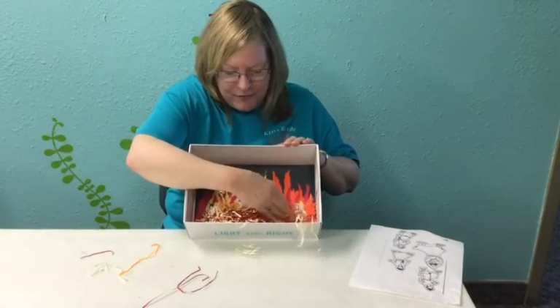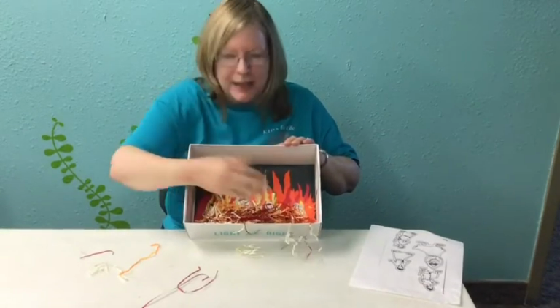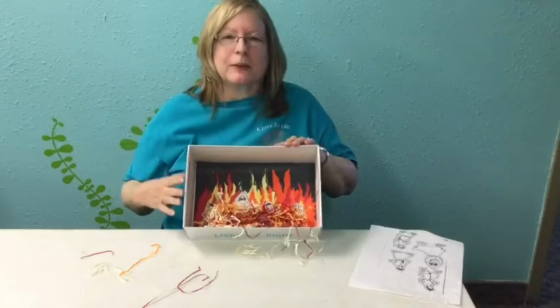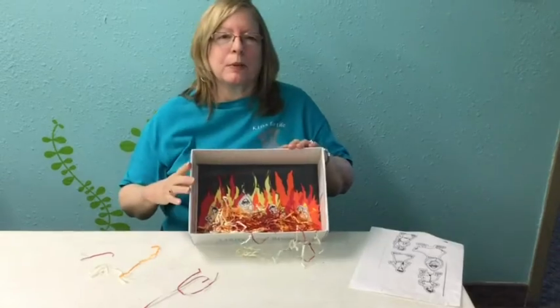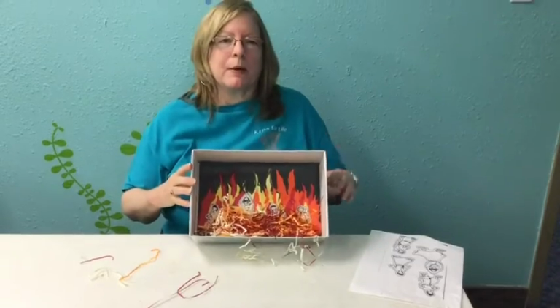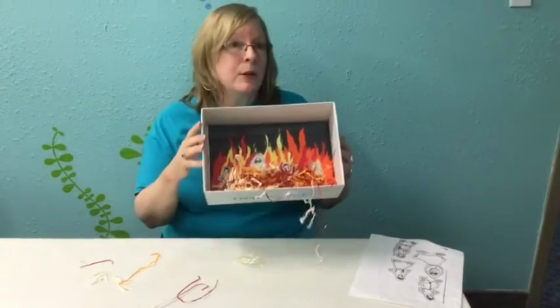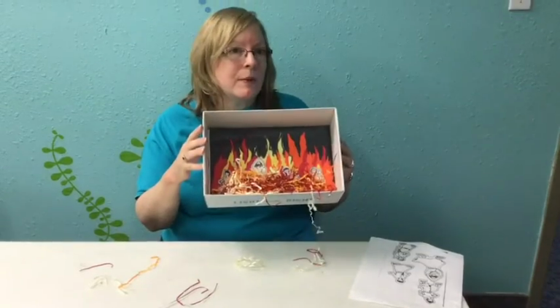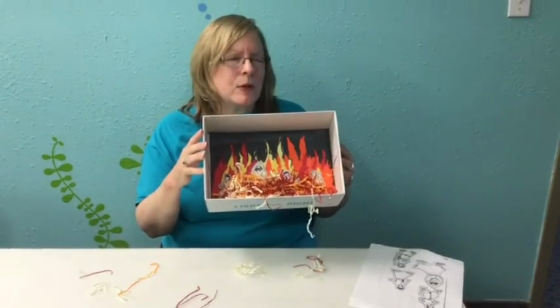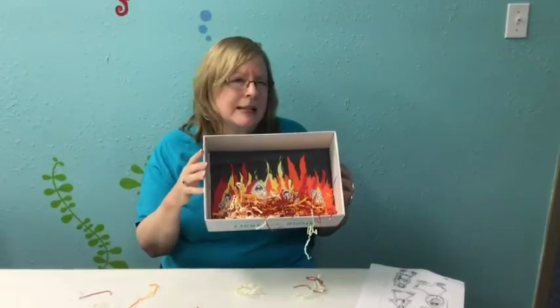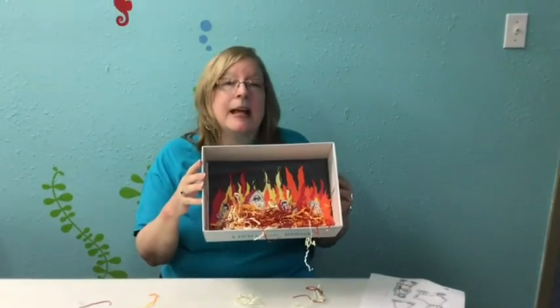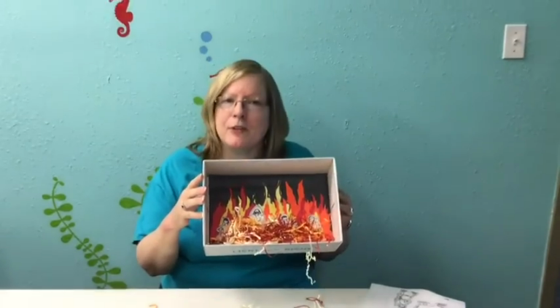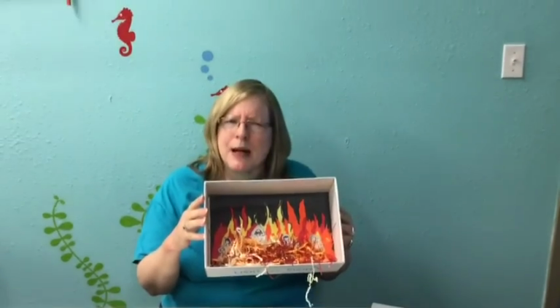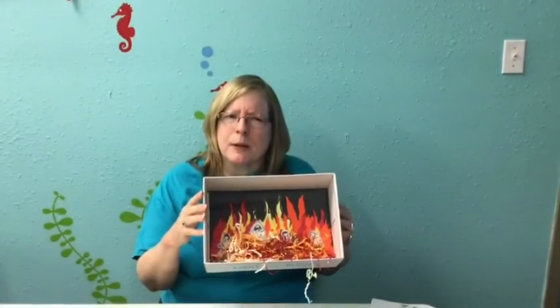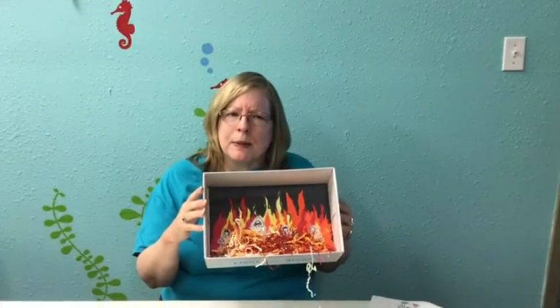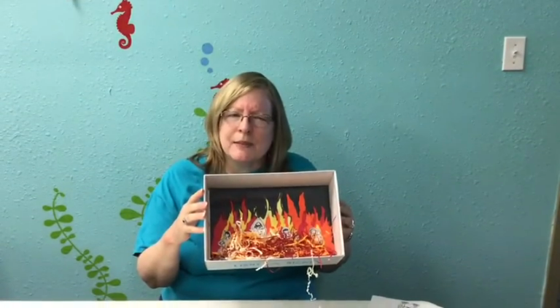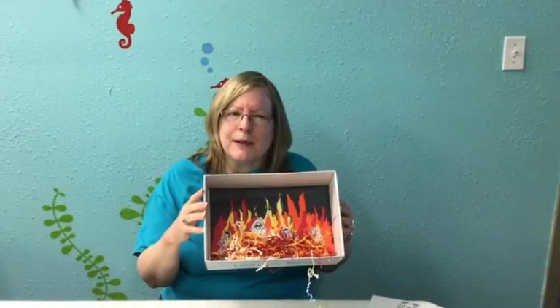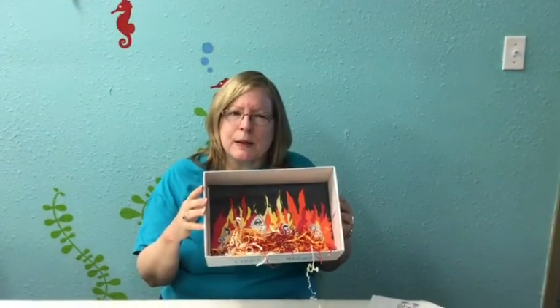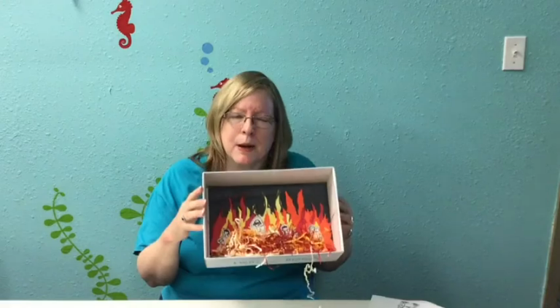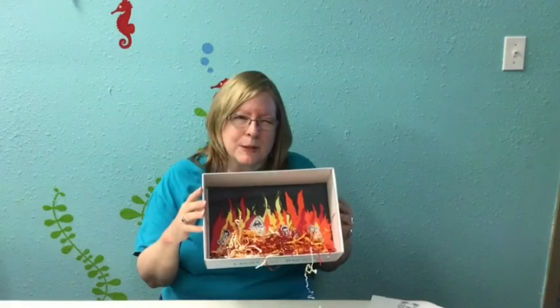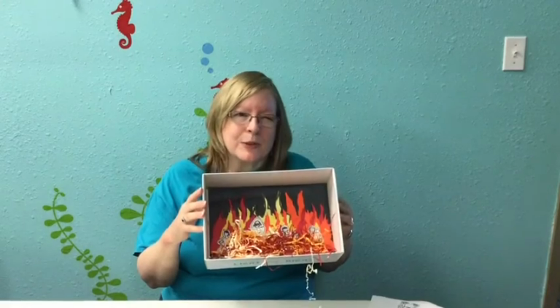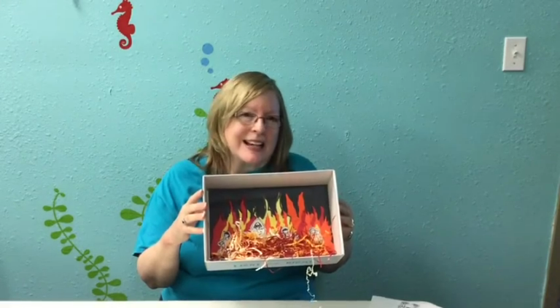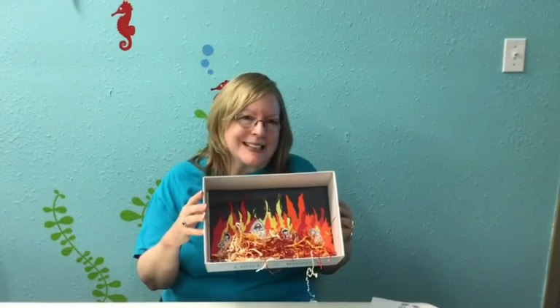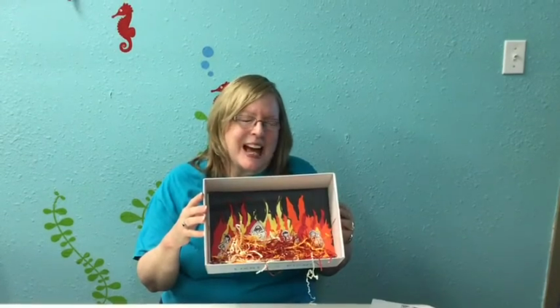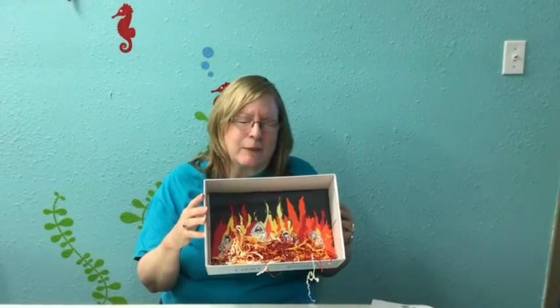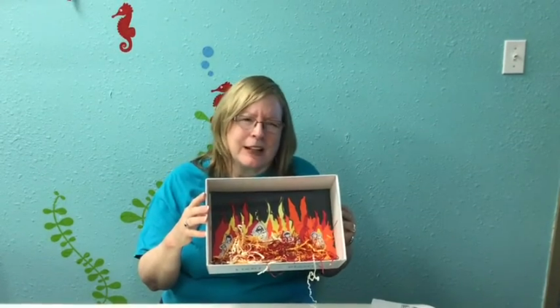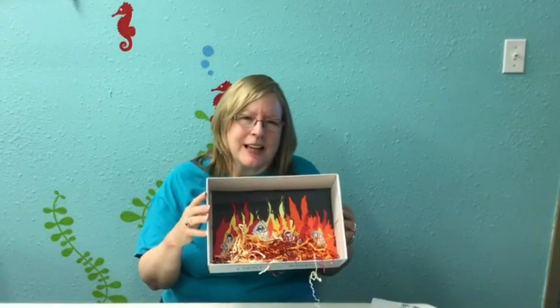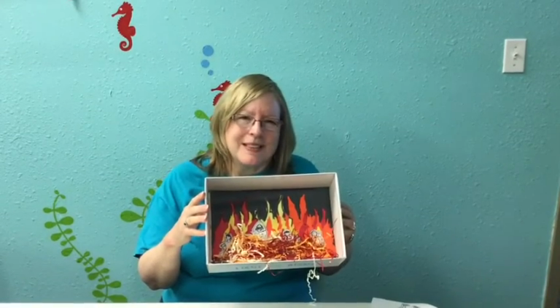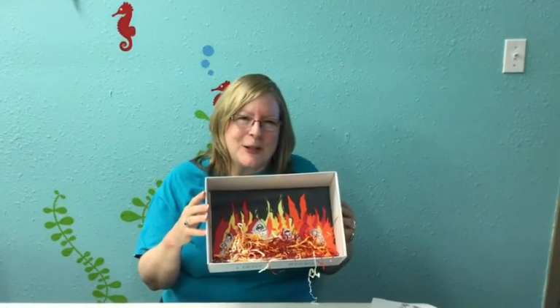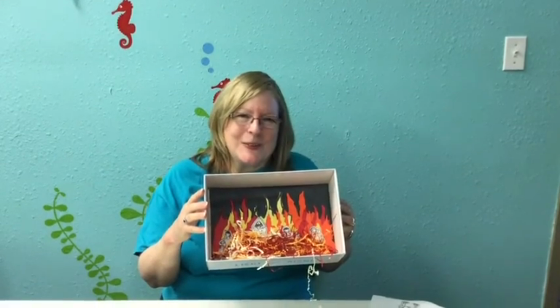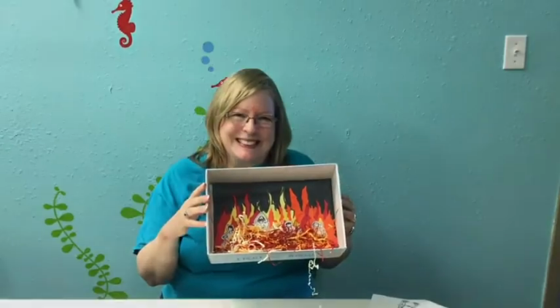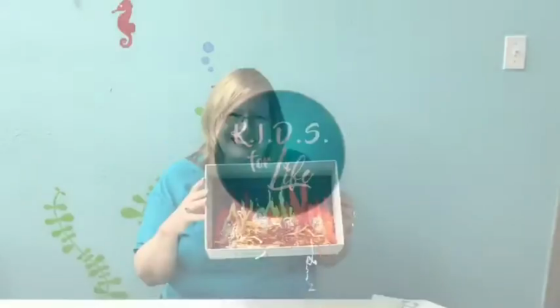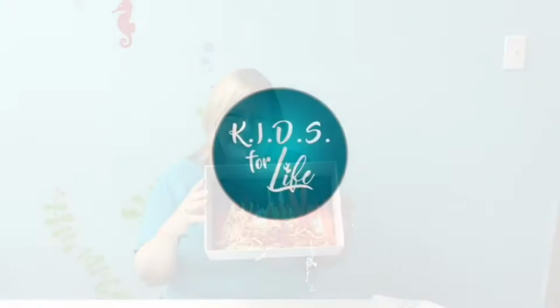I also added some of this little craft stuffing to make it look a little bit better. You may want to do that too. If you do make one, please have your parents post a picture so that I can see it — I'd really like that. Thank you!